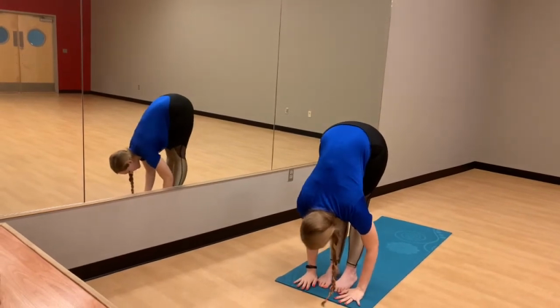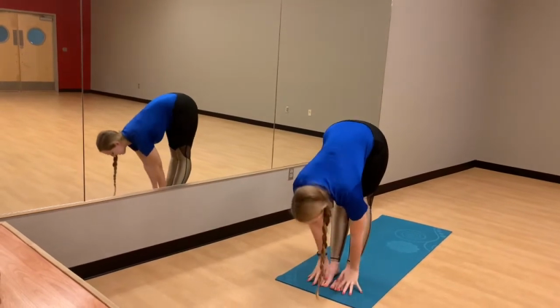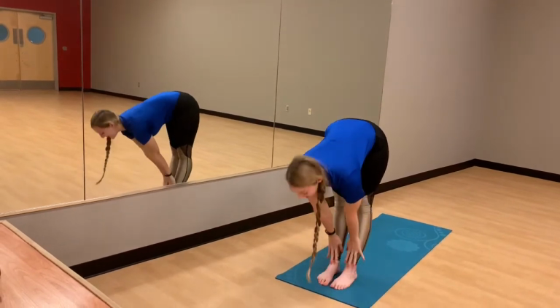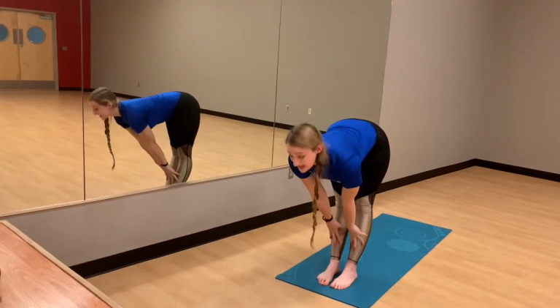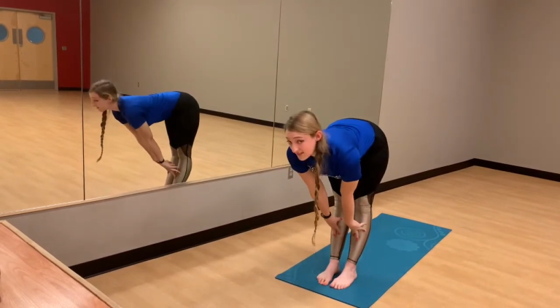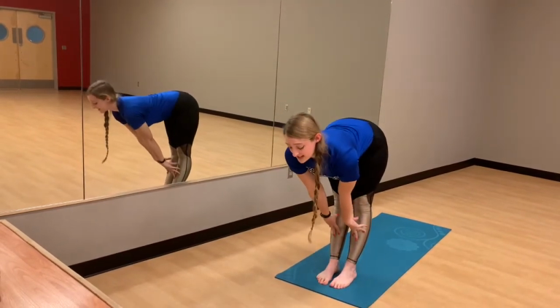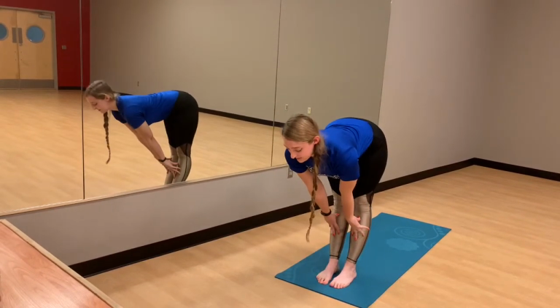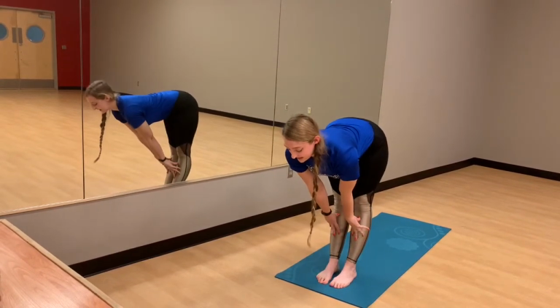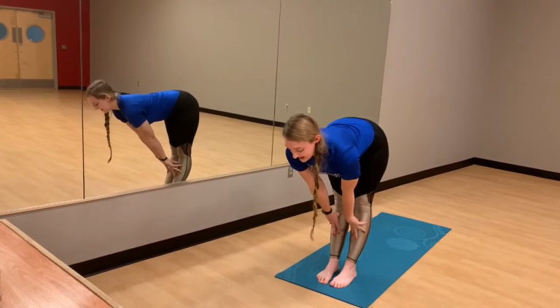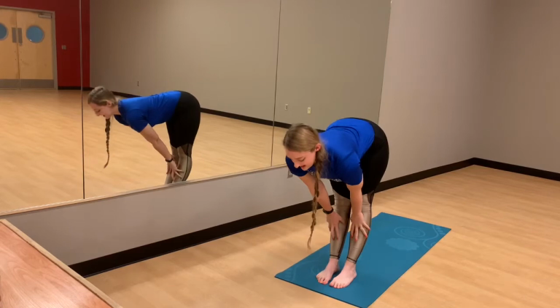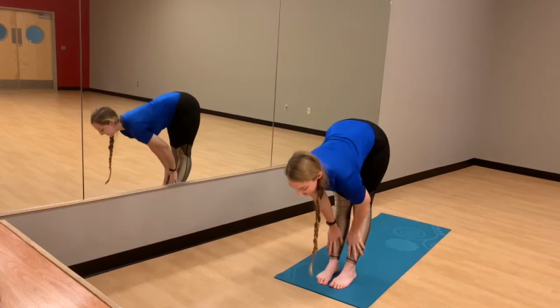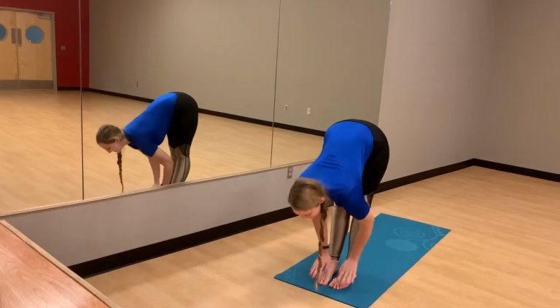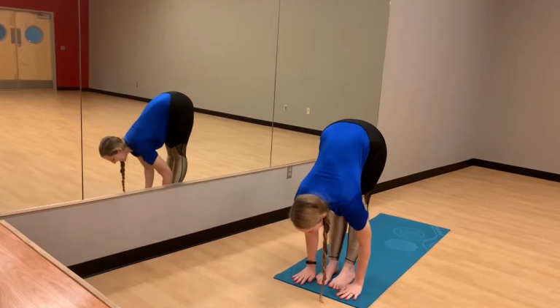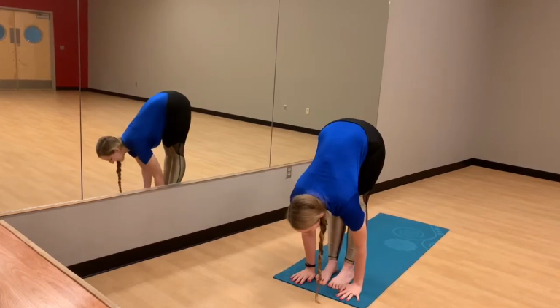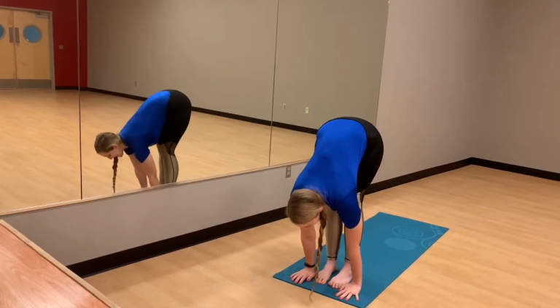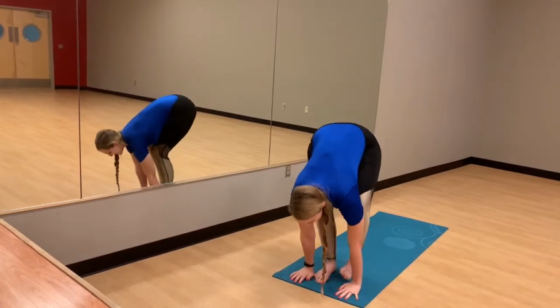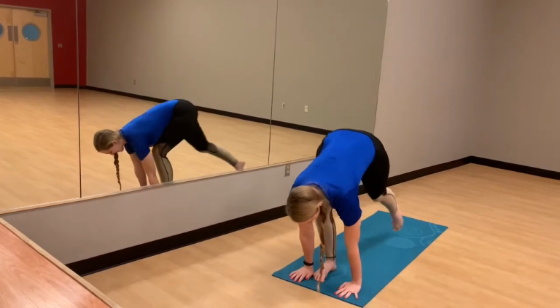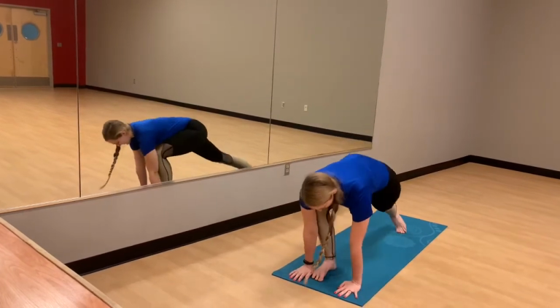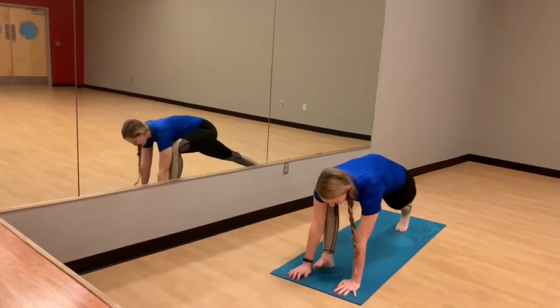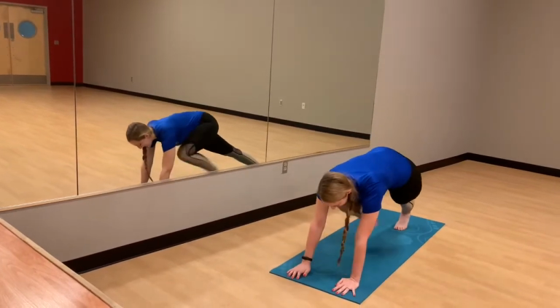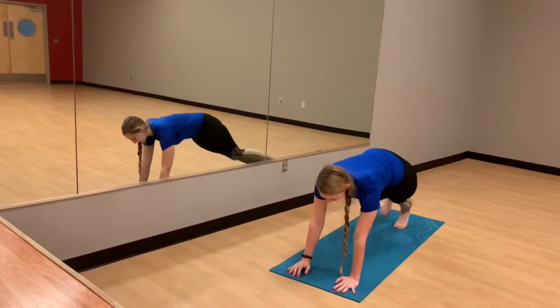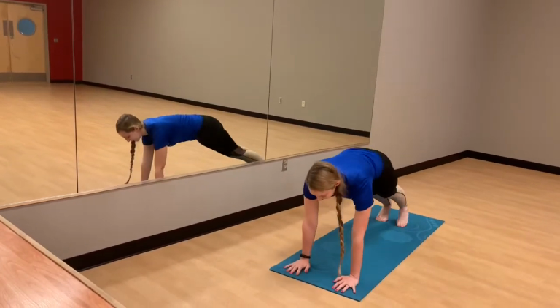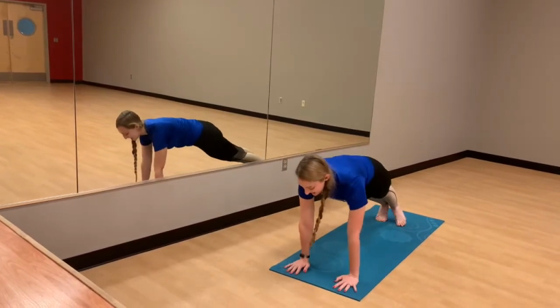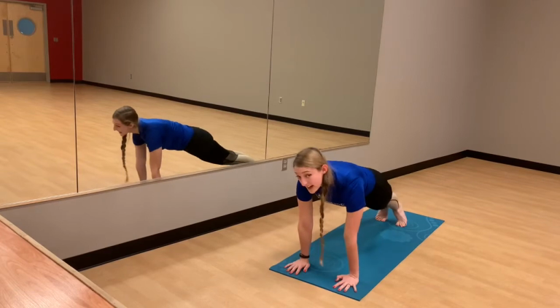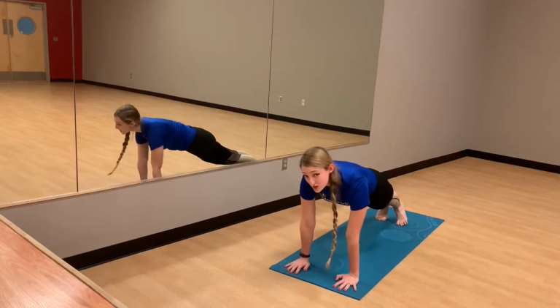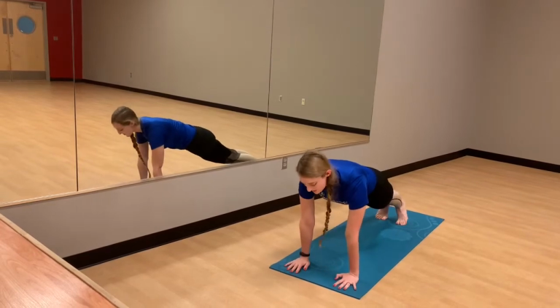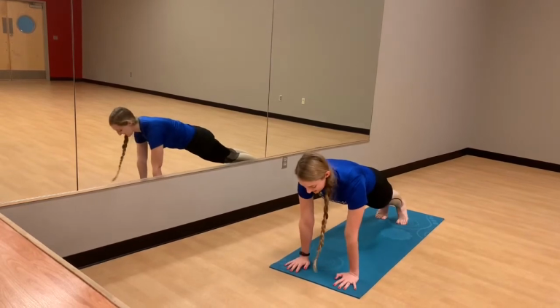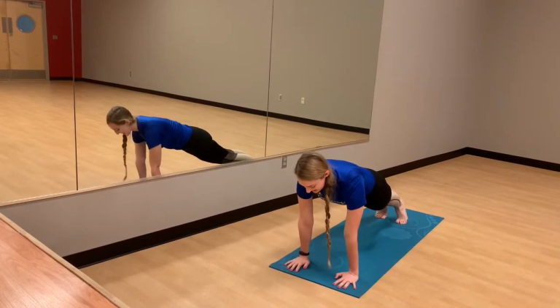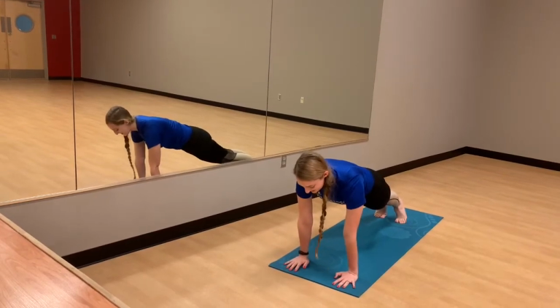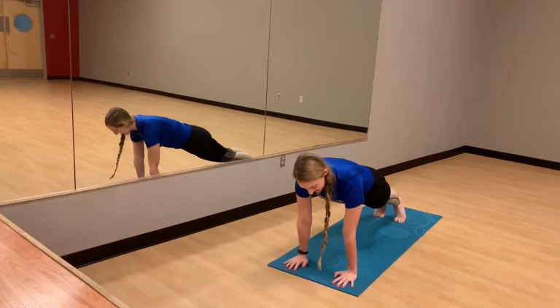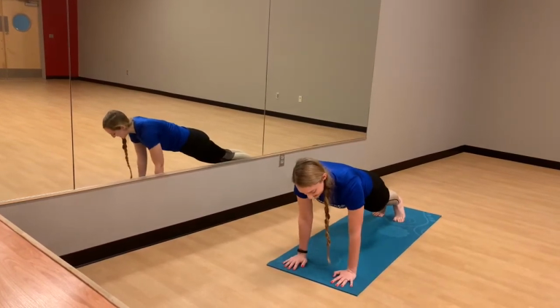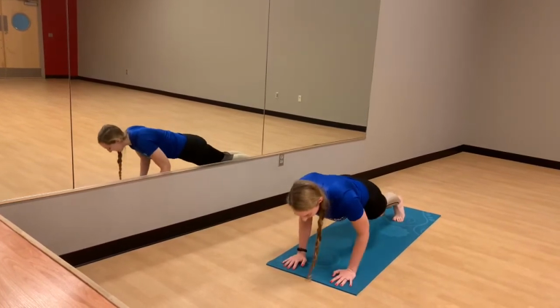Big breath into that half lift — nice flat back here. And slowly release the hands down to the mat. Step the feet back to plank. Engage the core, really work those abs here. Exhale, chaturanga.